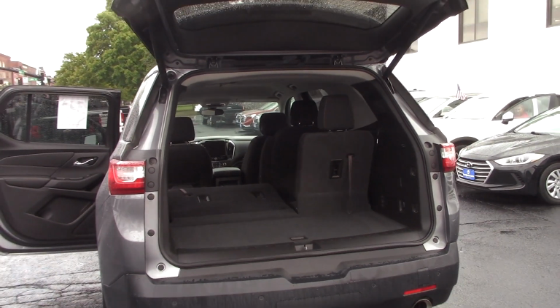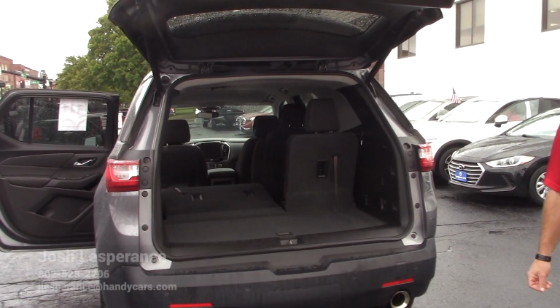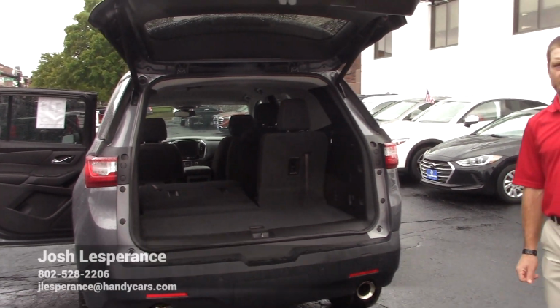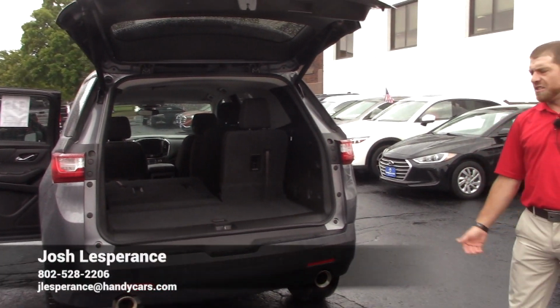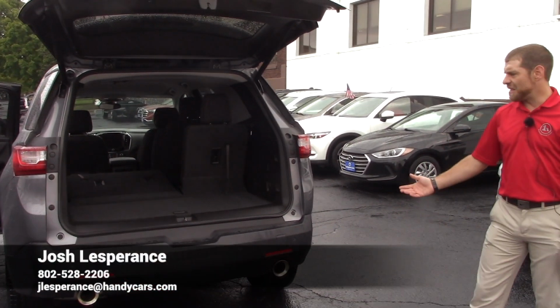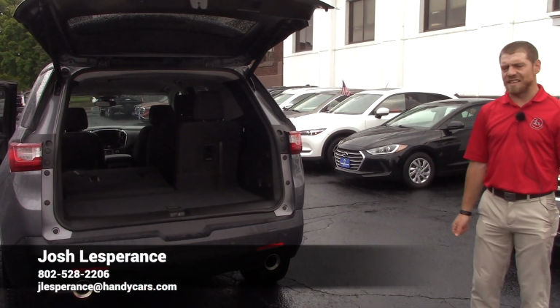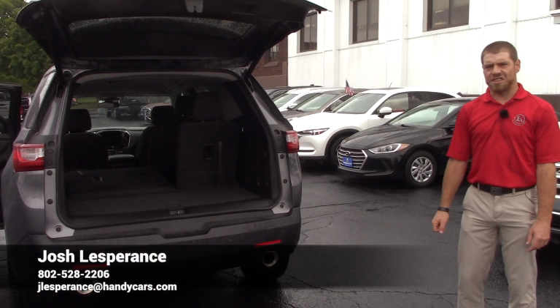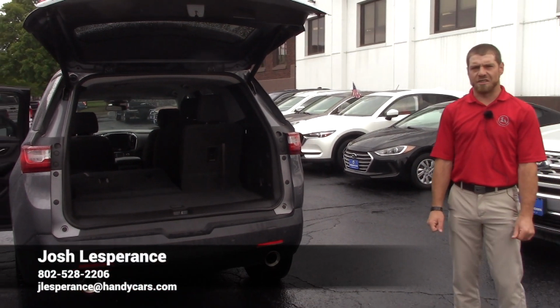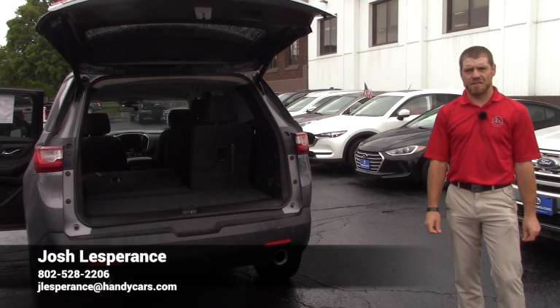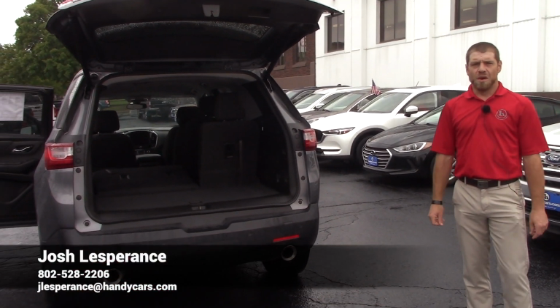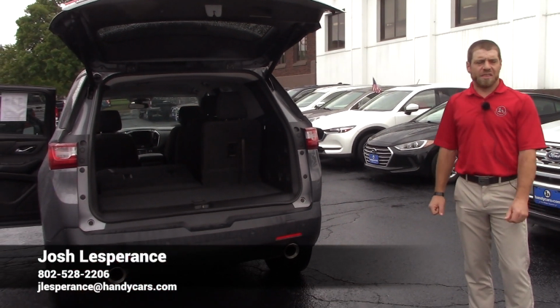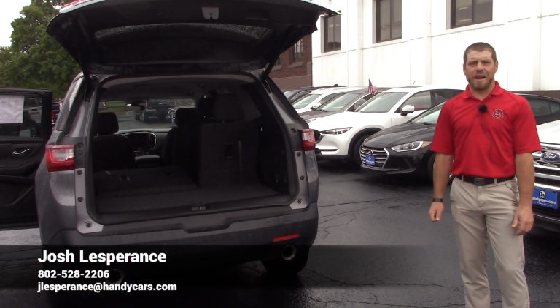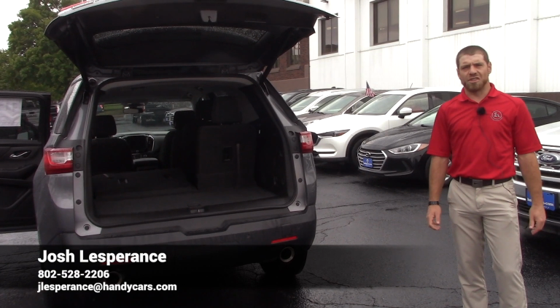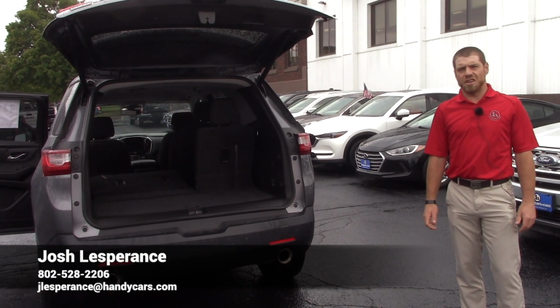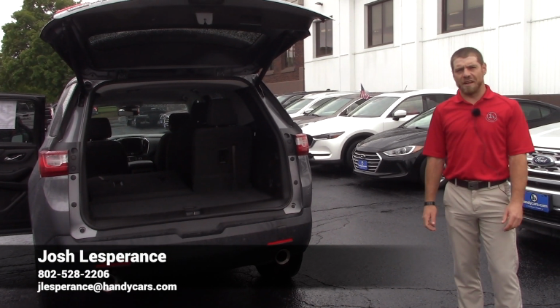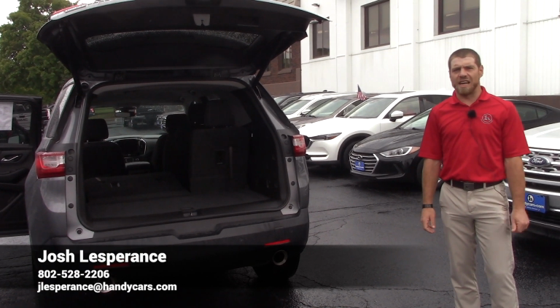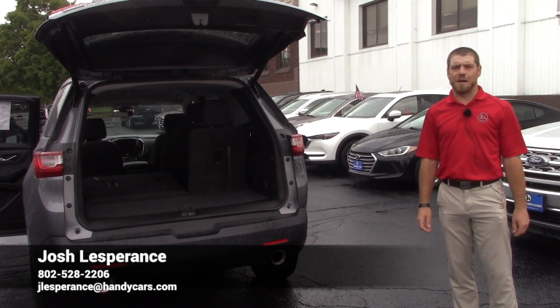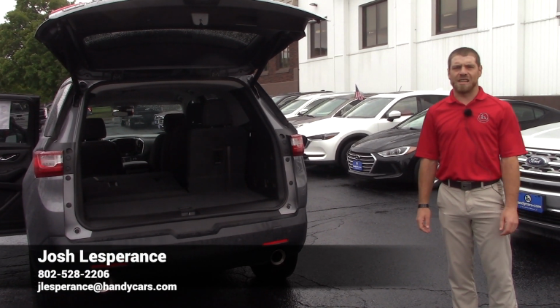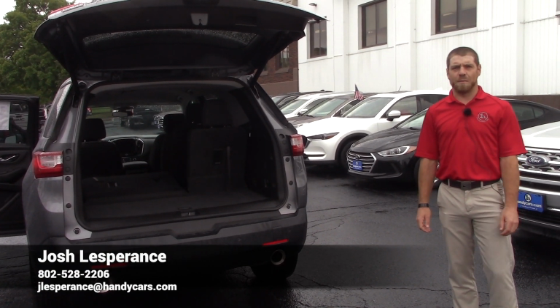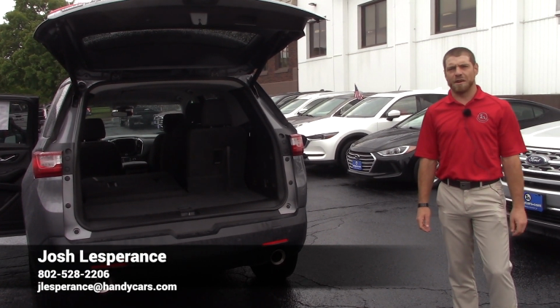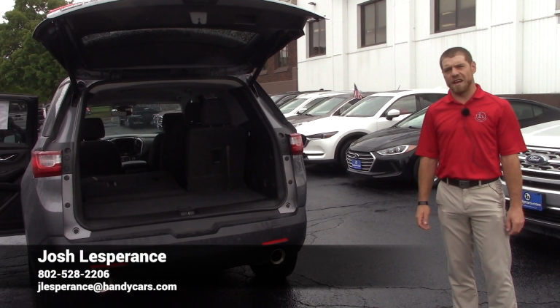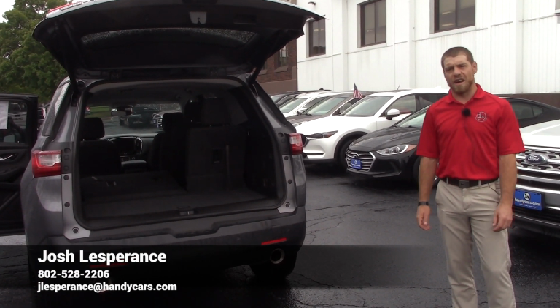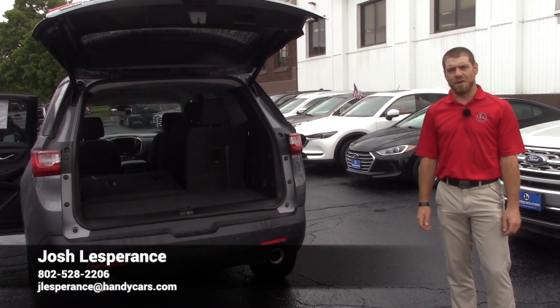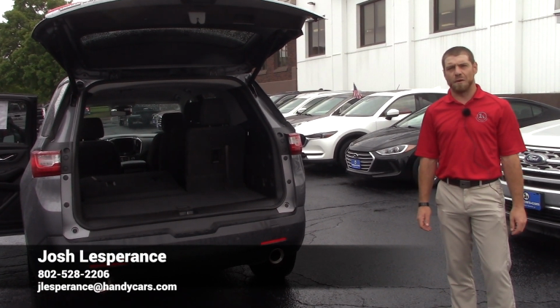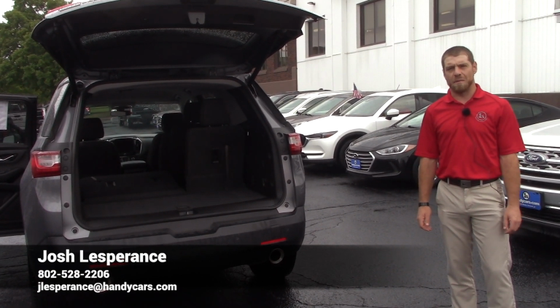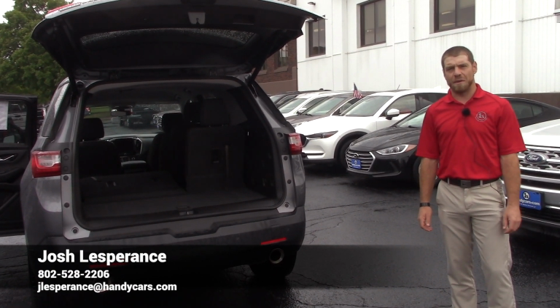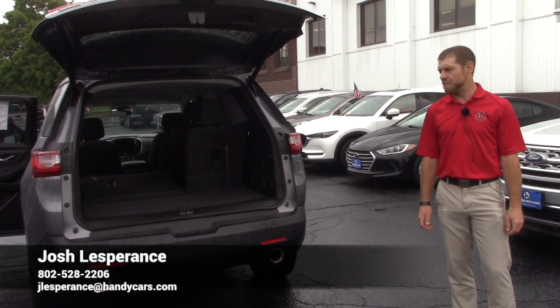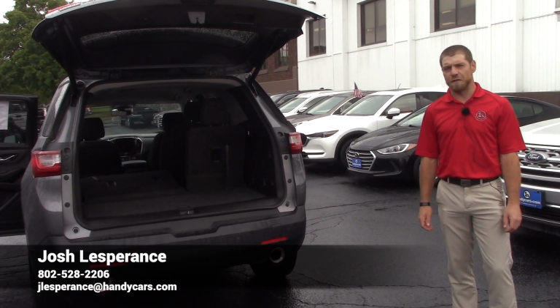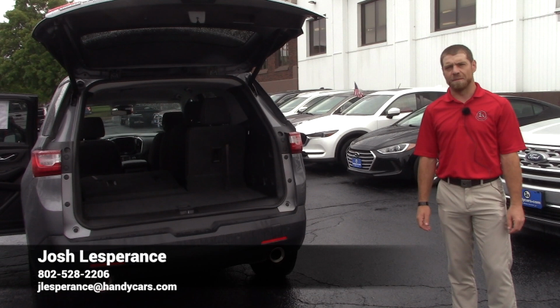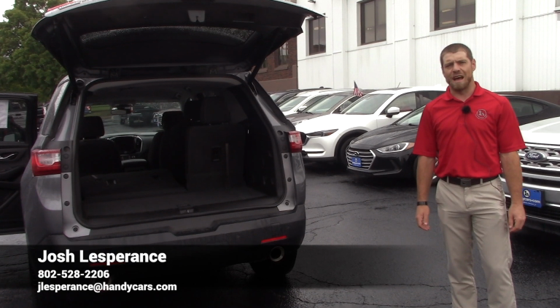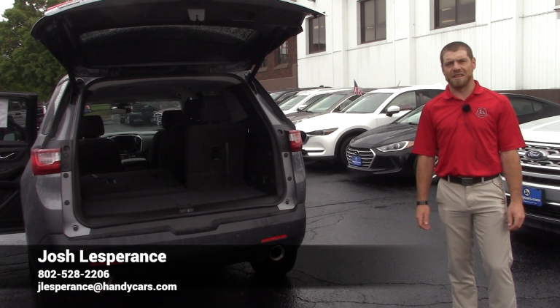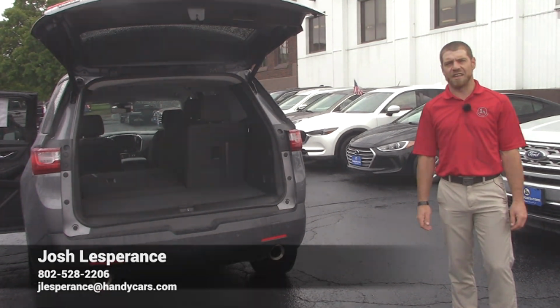So that's your 2018 Chevy Traverse. Once again my name is Josh — all my contact information is down at the bottom of your video and I really look forward to hearing back from you on this beautiful vehicle. Have a good rest of the day Julie.